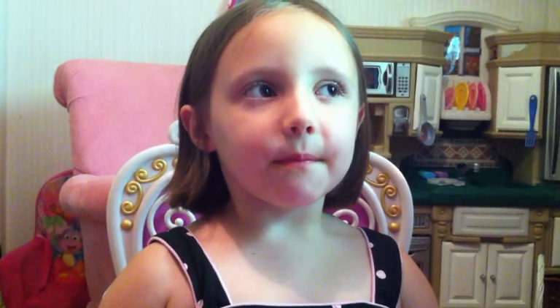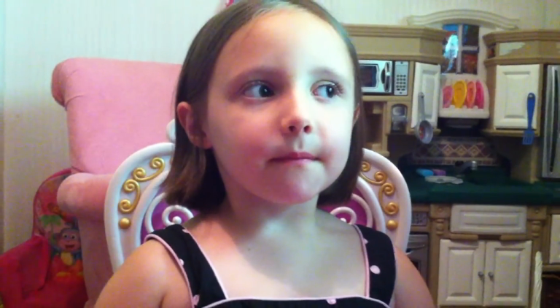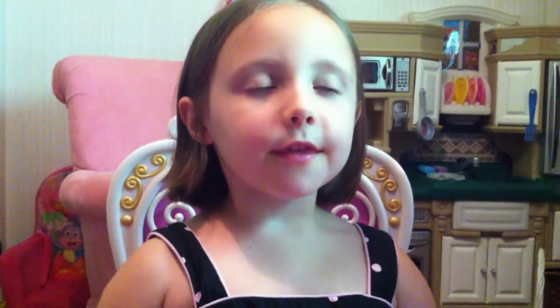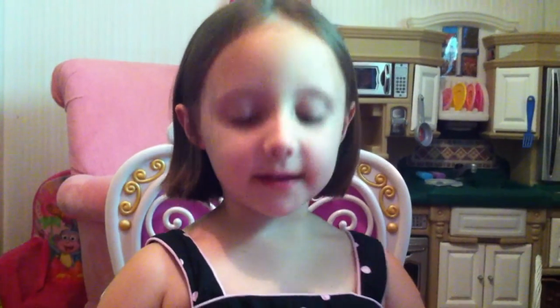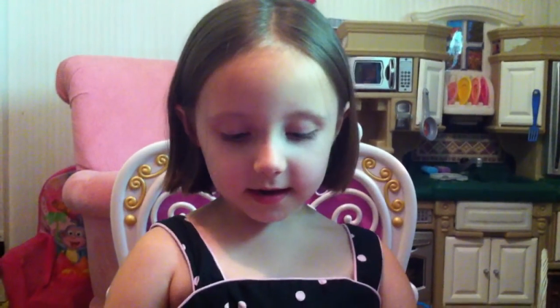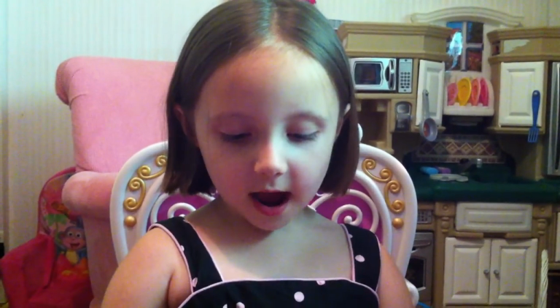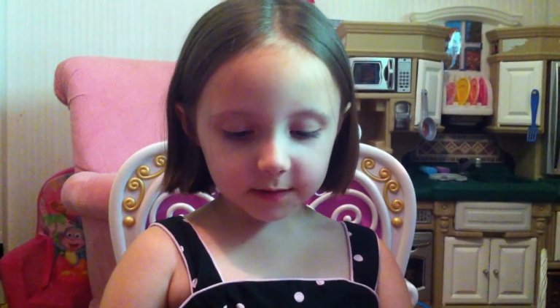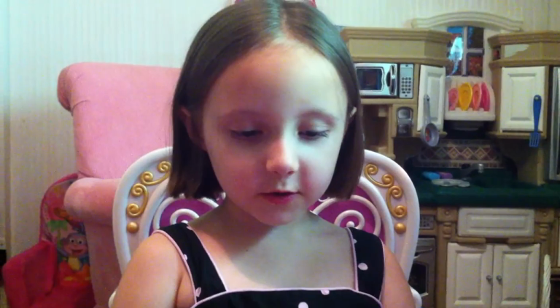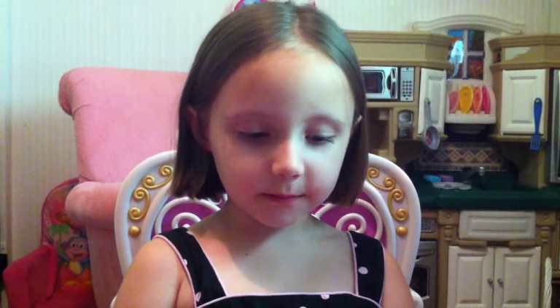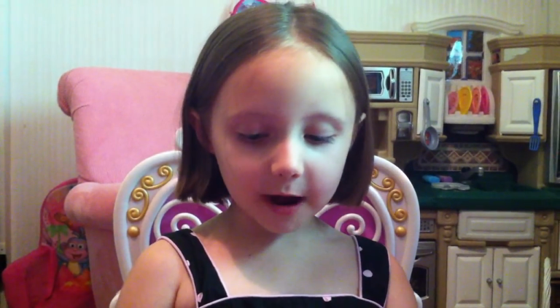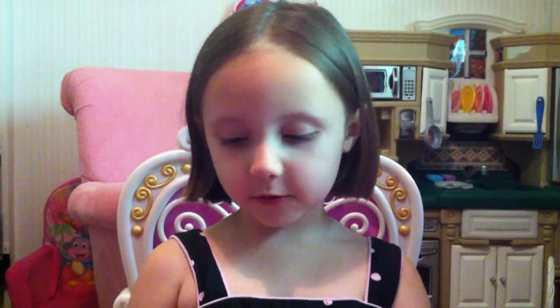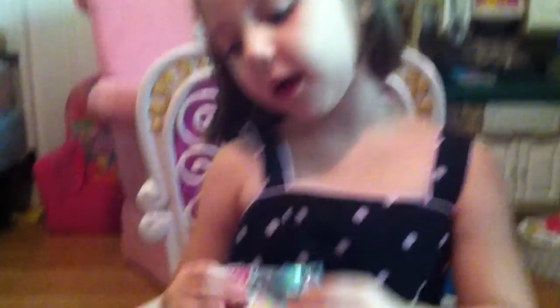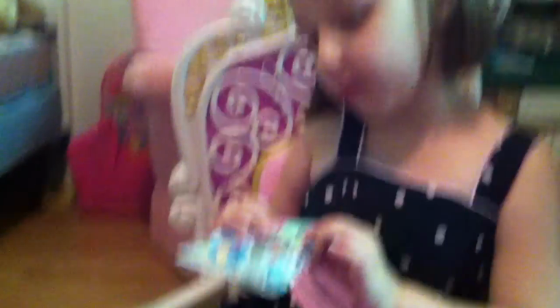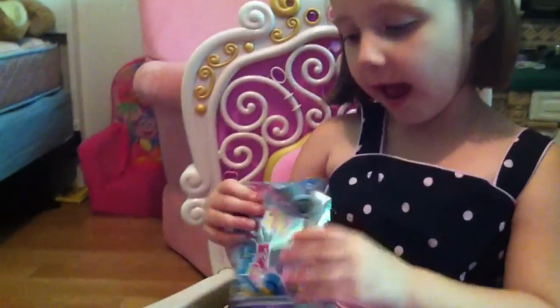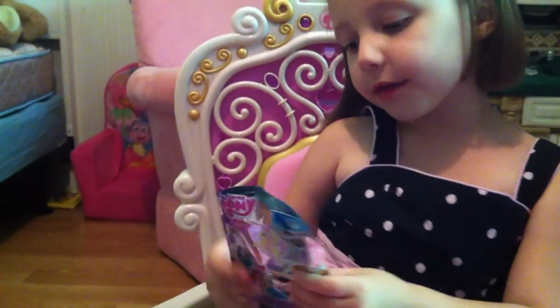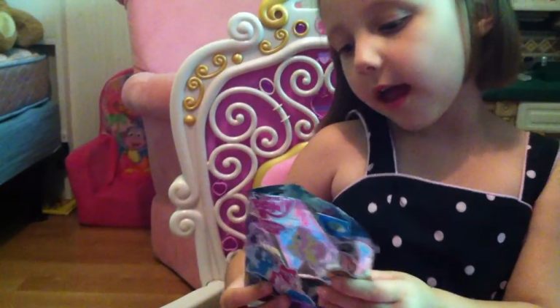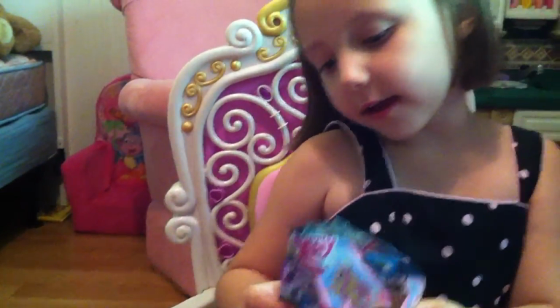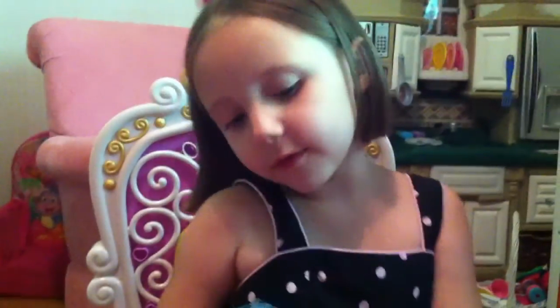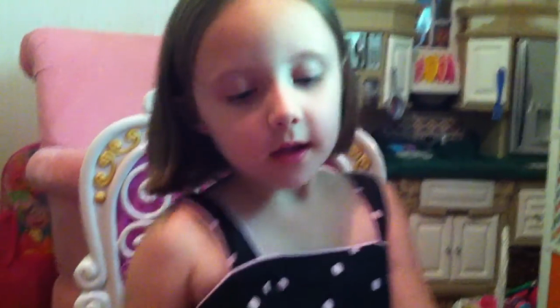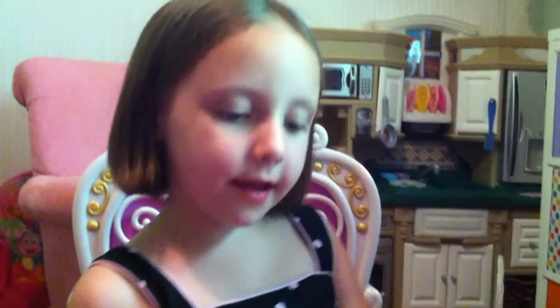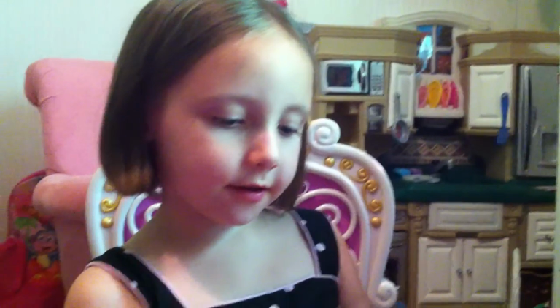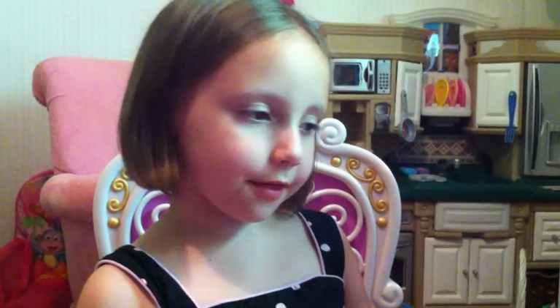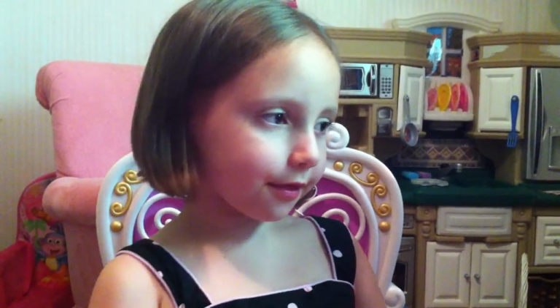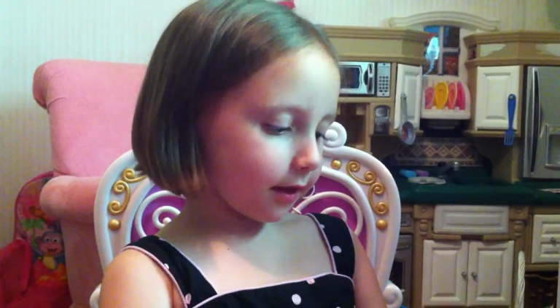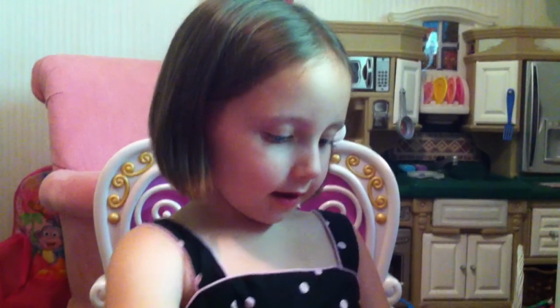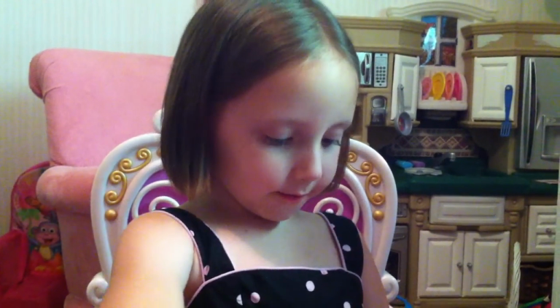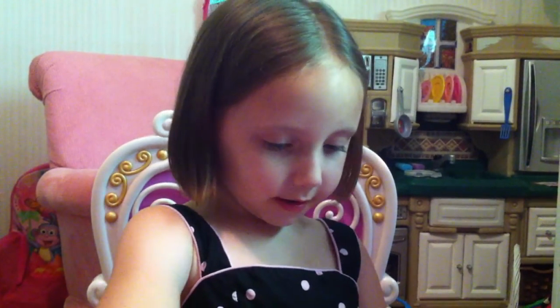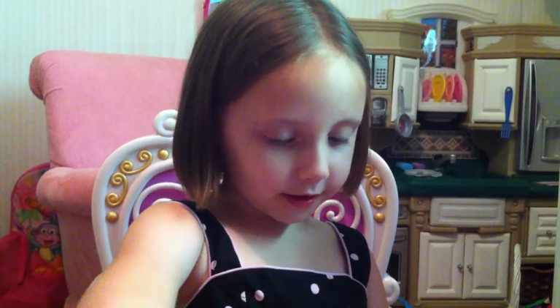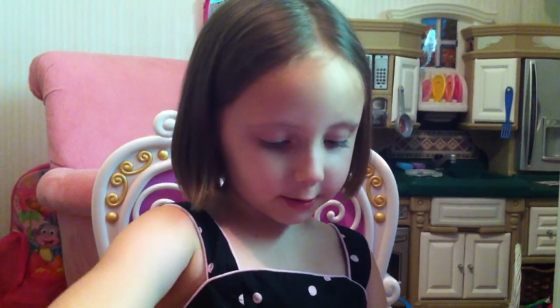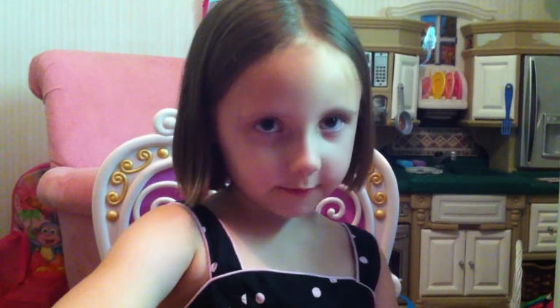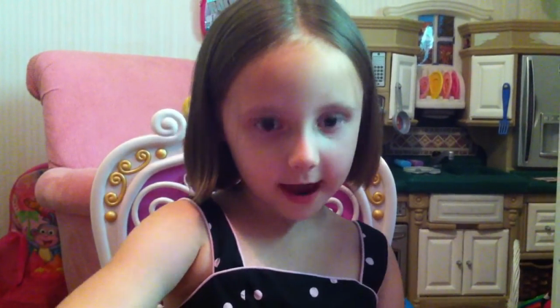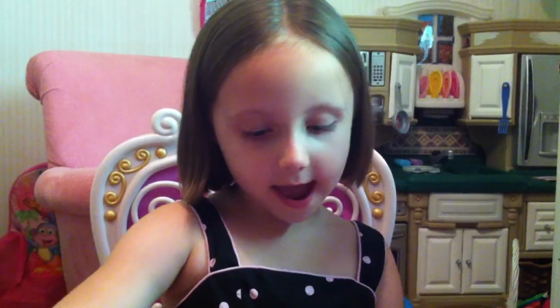This is Payton again and I'm going to be doing more My Little Pony collectable bags. Let me see which one we're going to have.